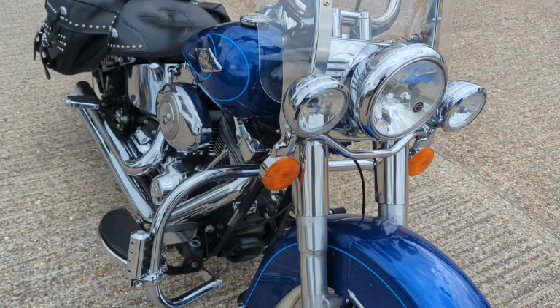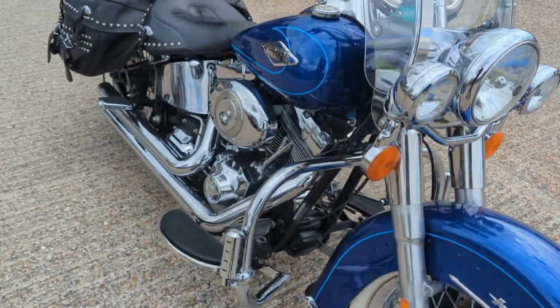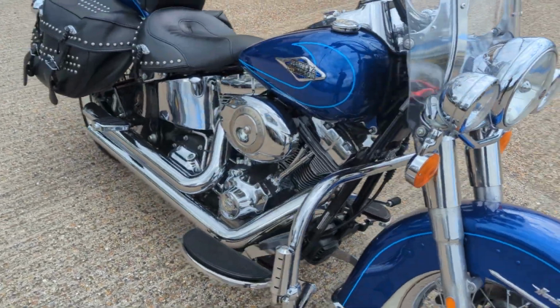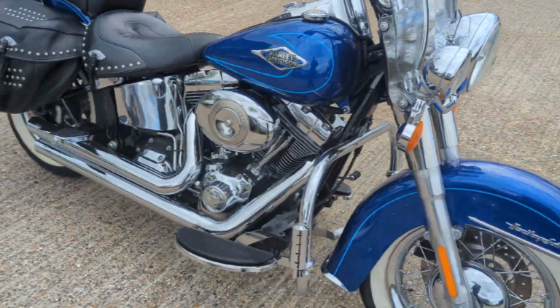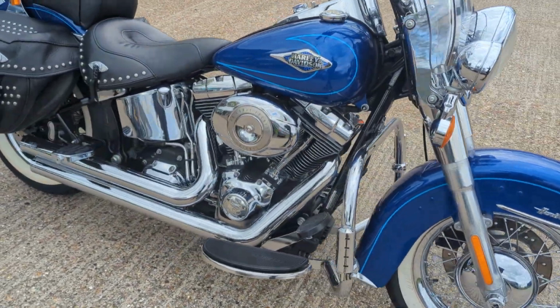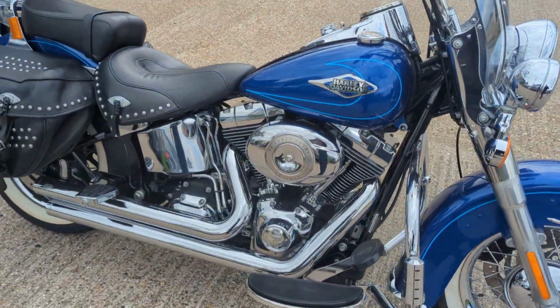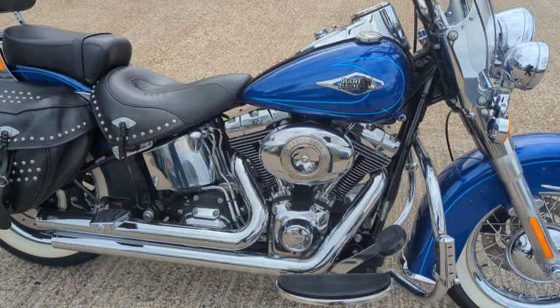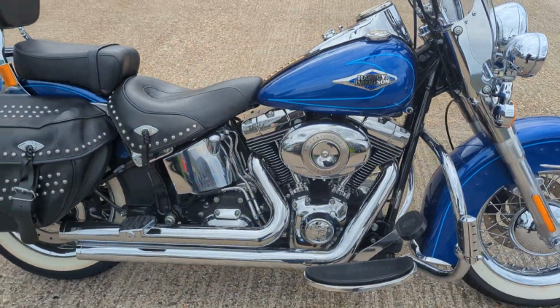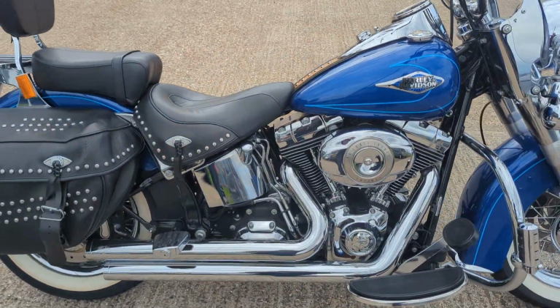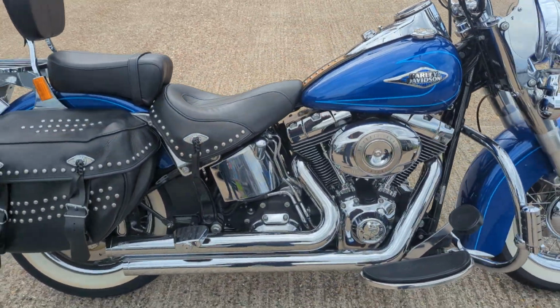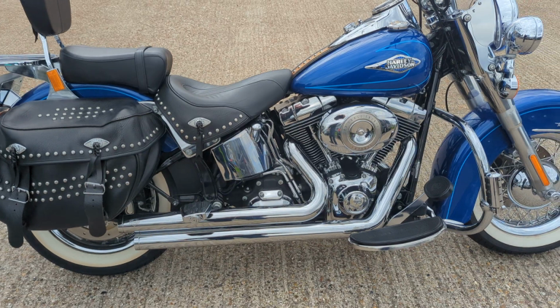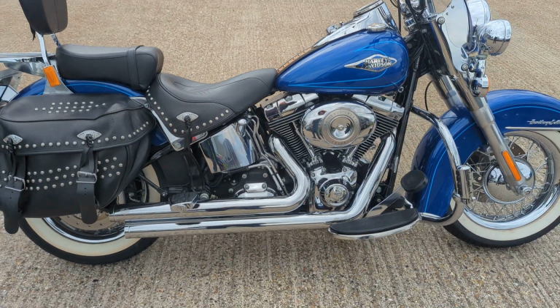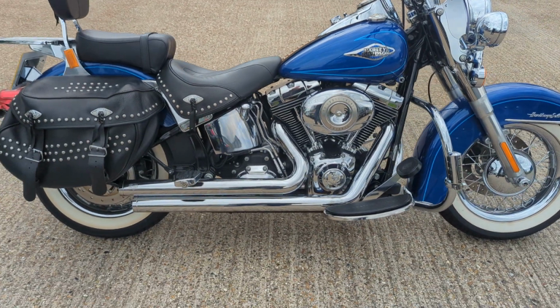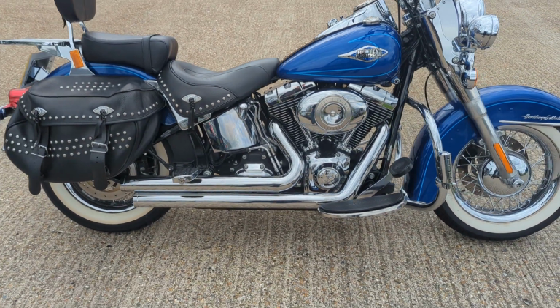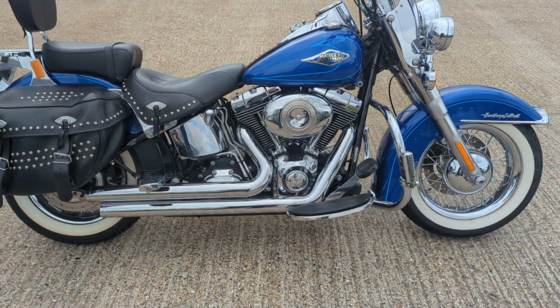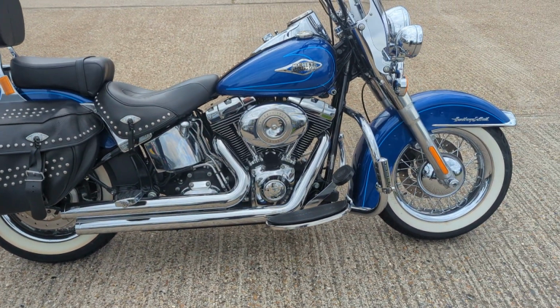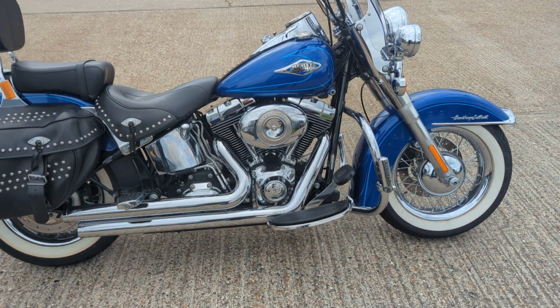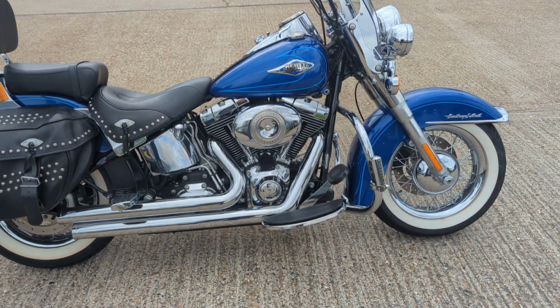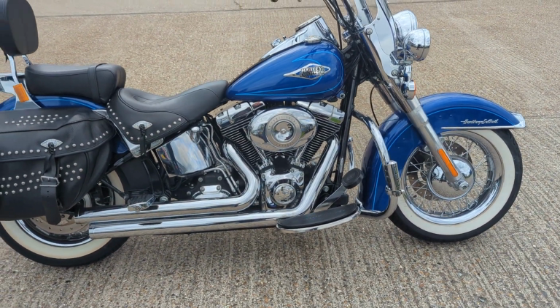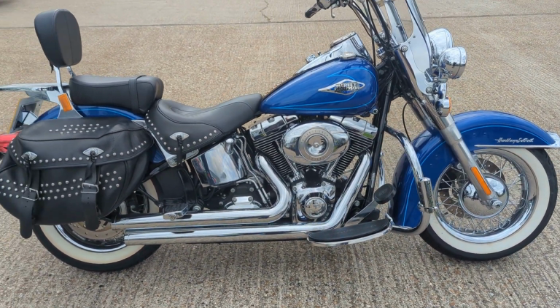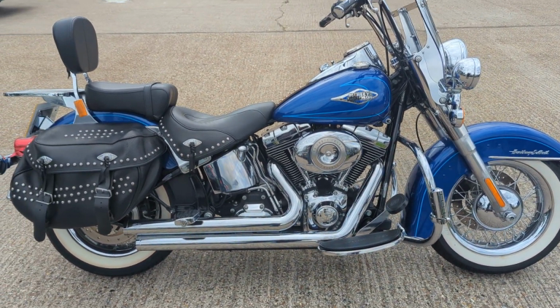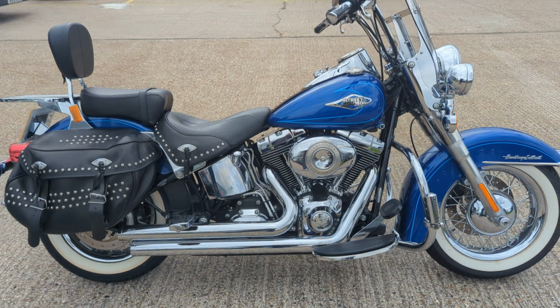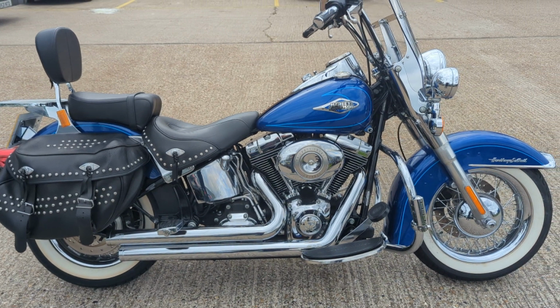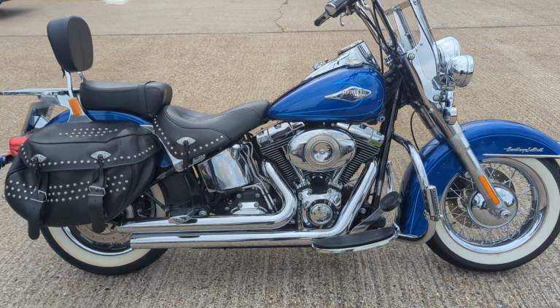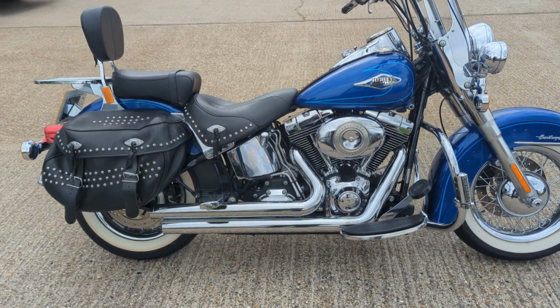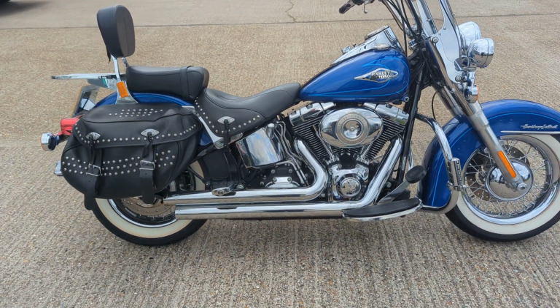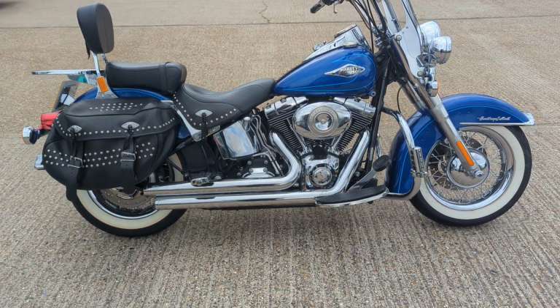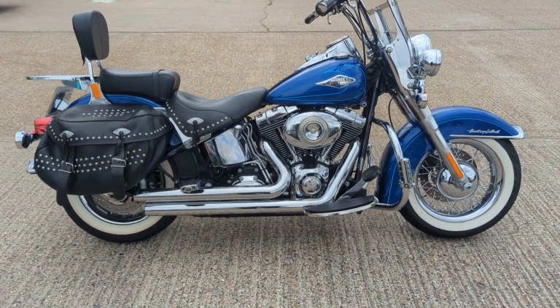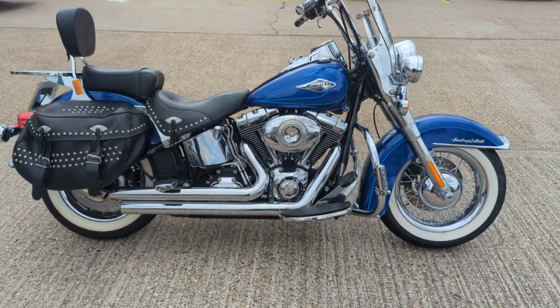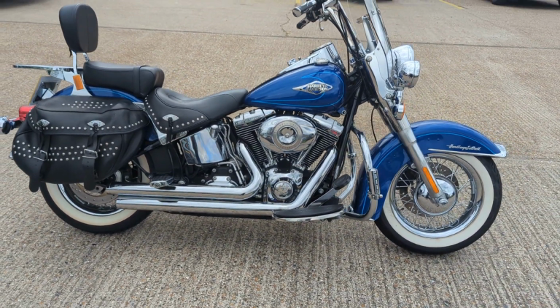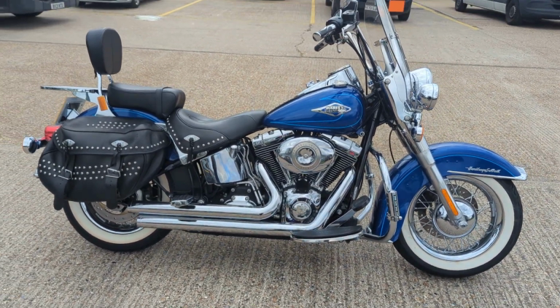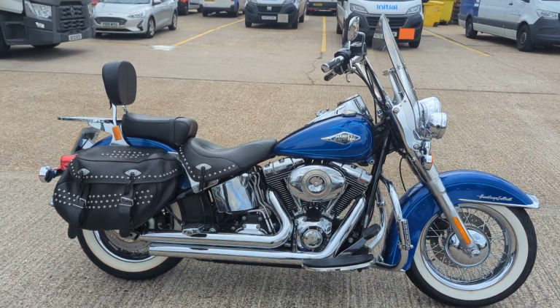So there you go — 2010 Heritage Softail, in stock now in our showroom in Maidstone. Pop down, have a look, see what you think, have a free cup of tea or coffee while you're here. See you soon. Thank you.